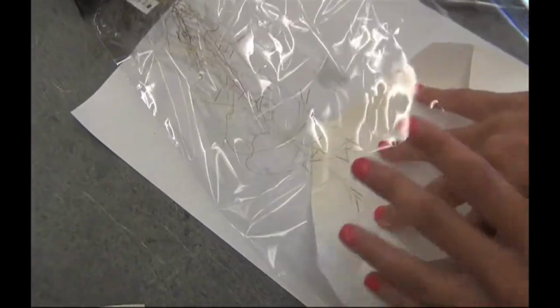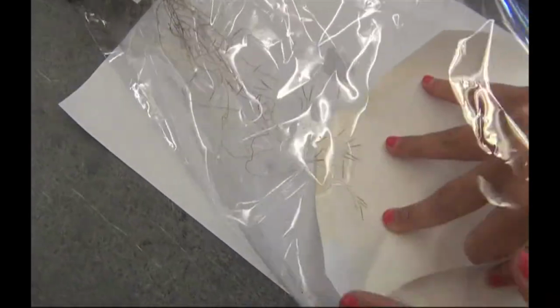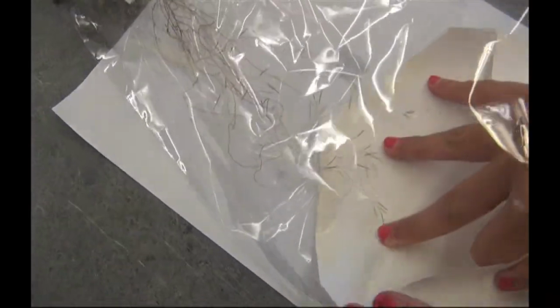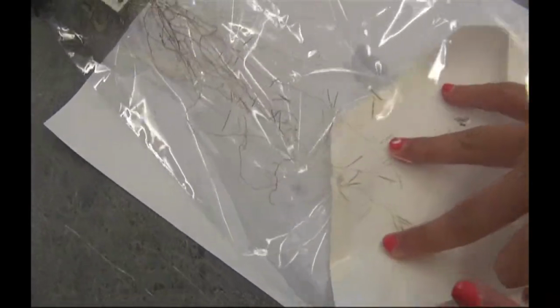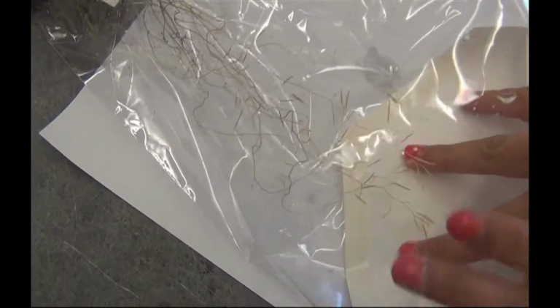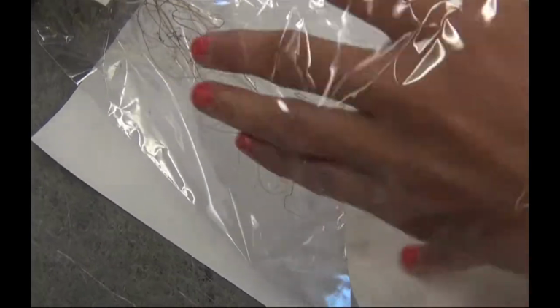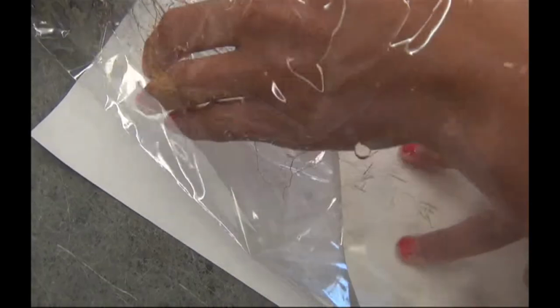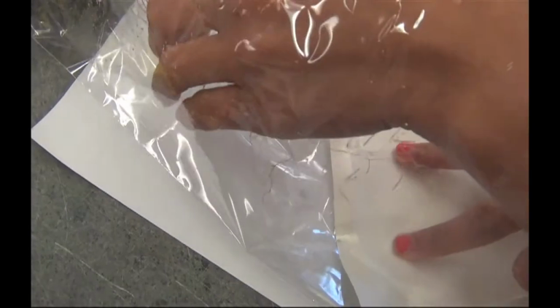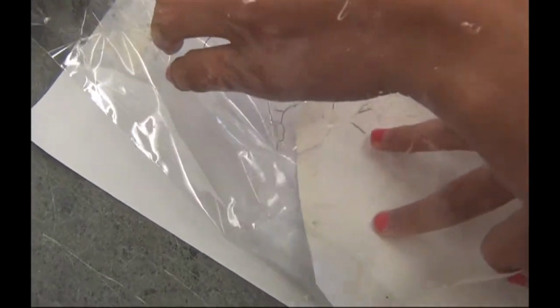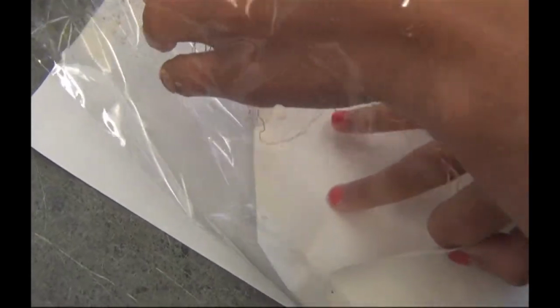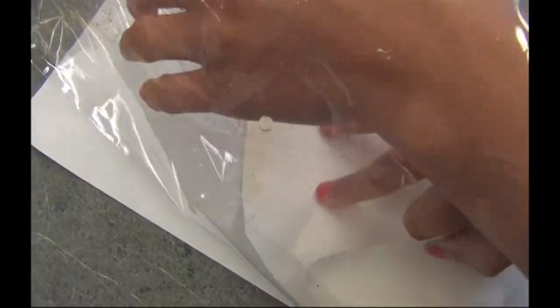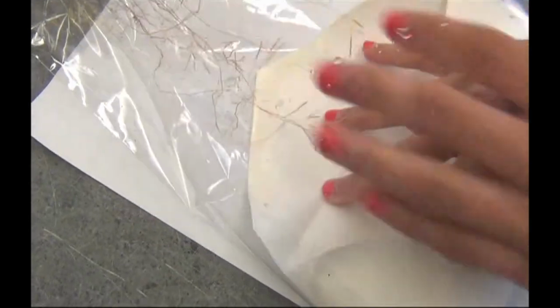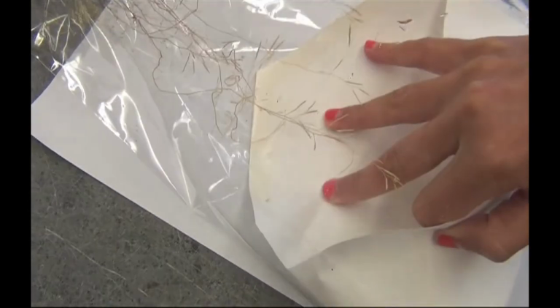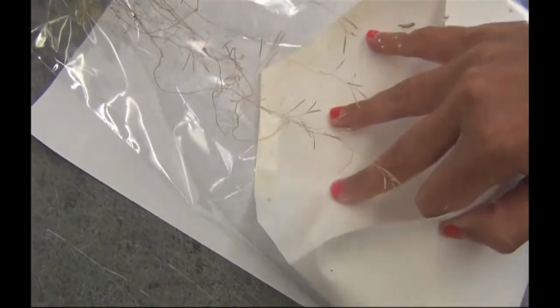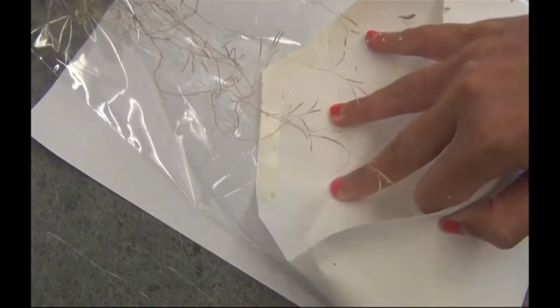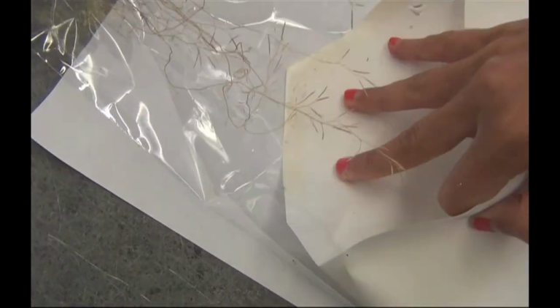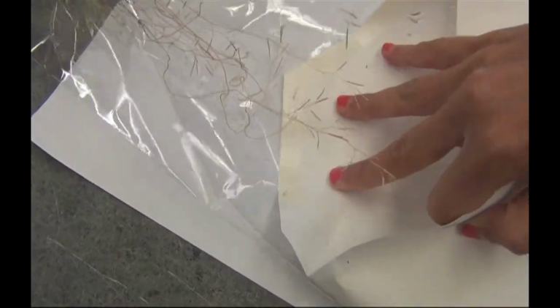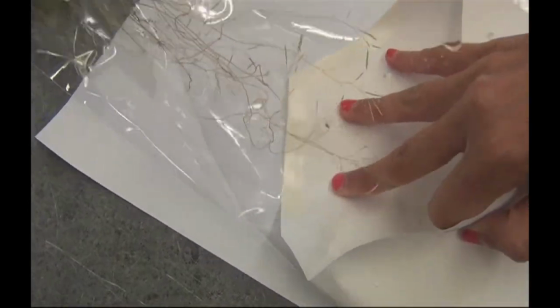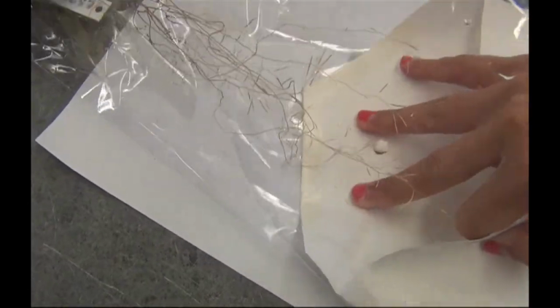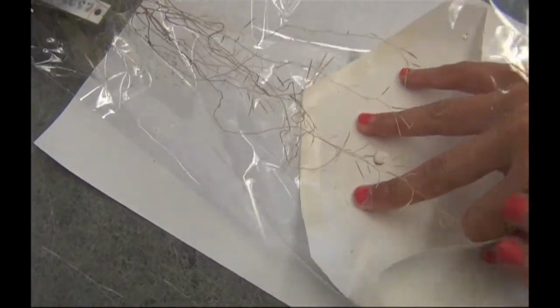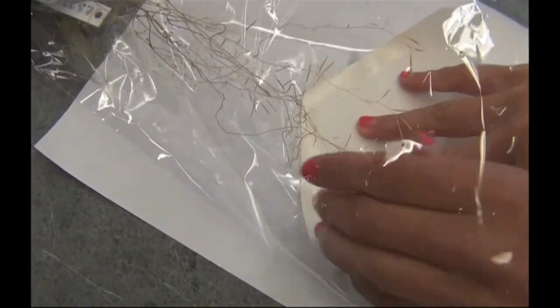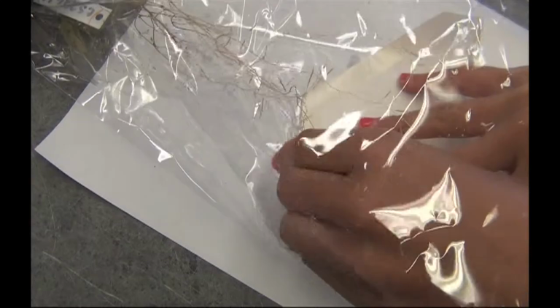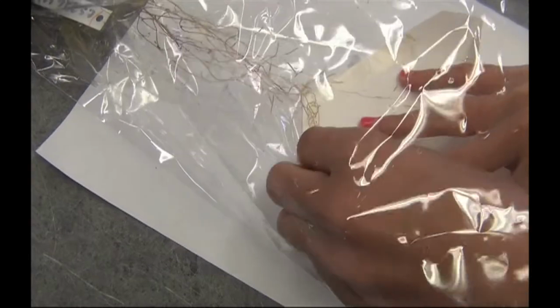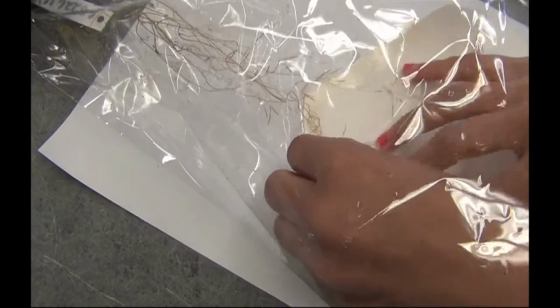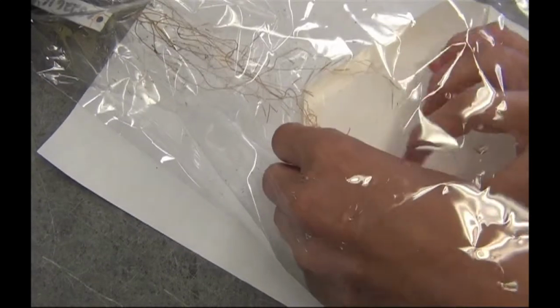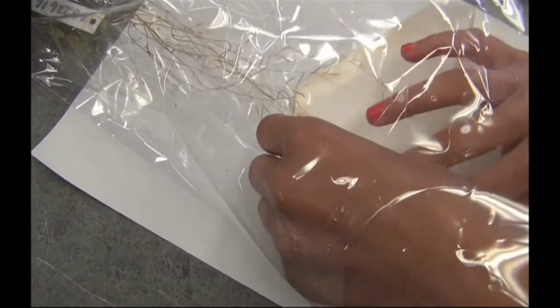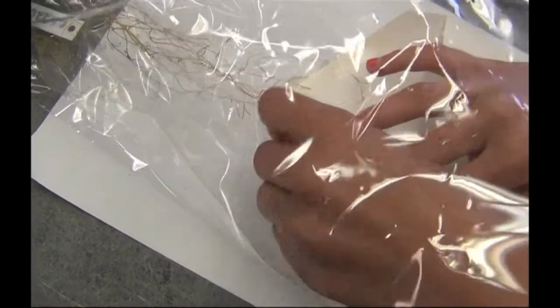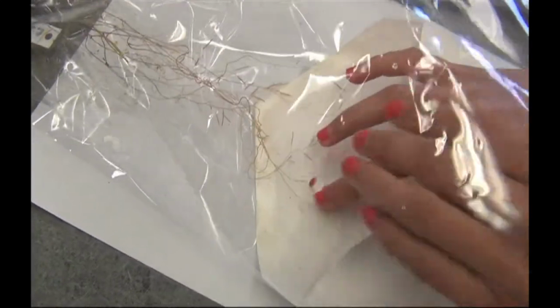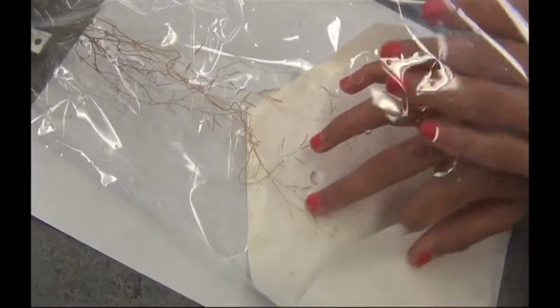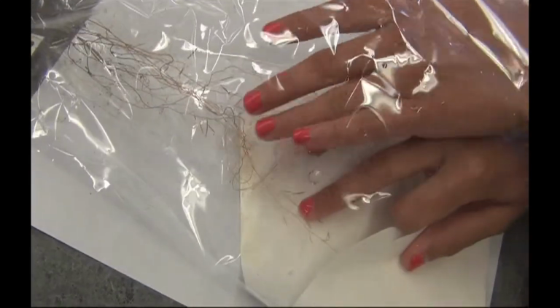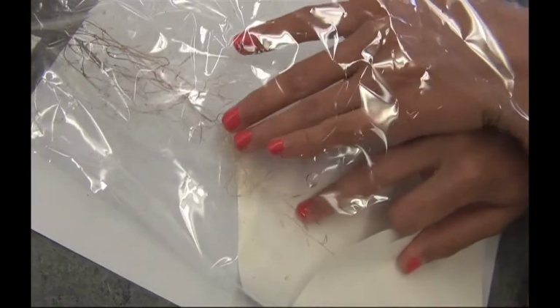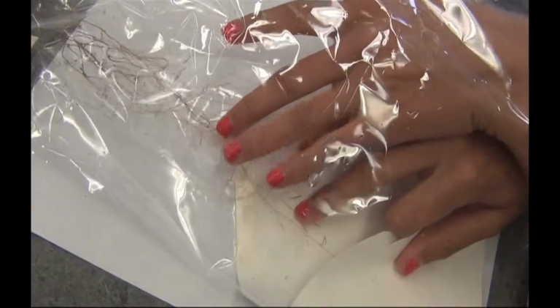At Barnard, we lay our plants down on the bench and place an open envelope into the sleeve. We then knock the seeds down into the envelope.